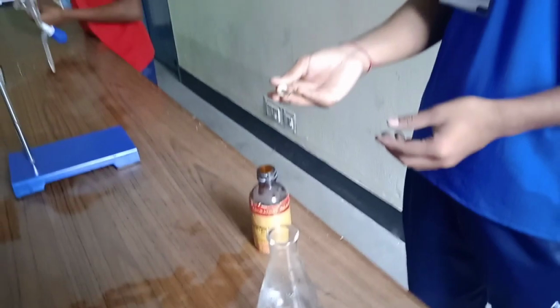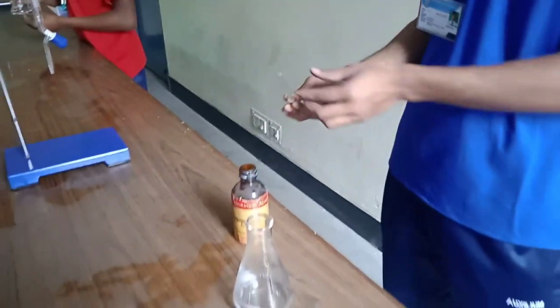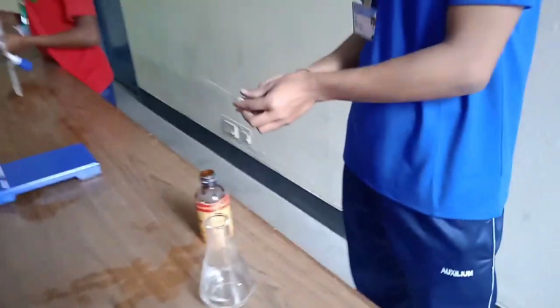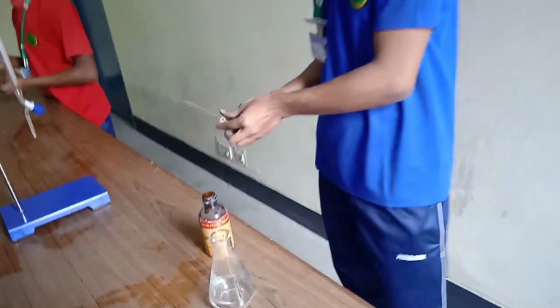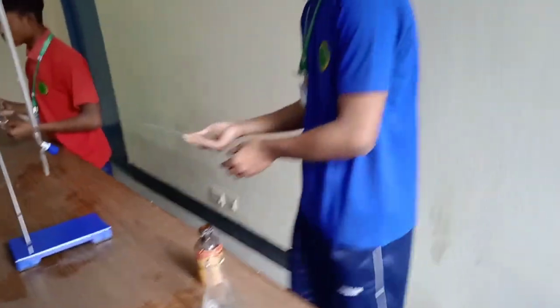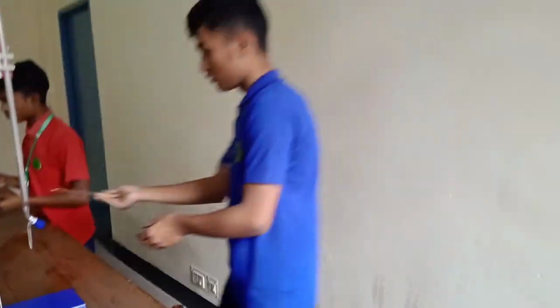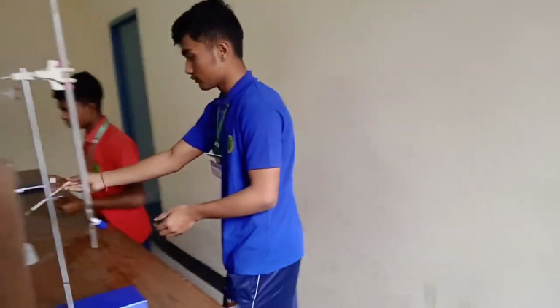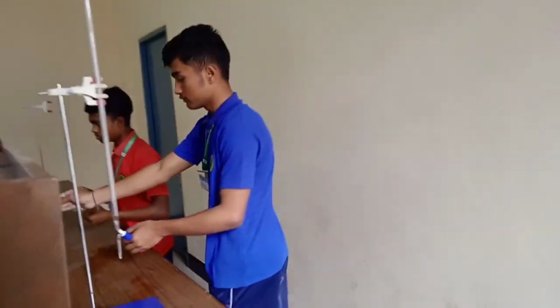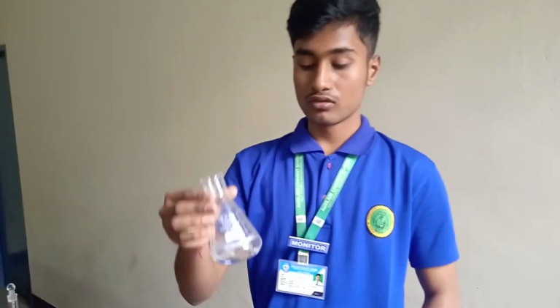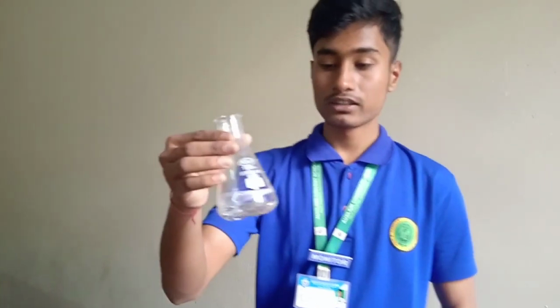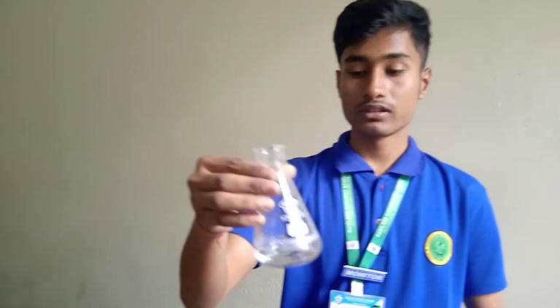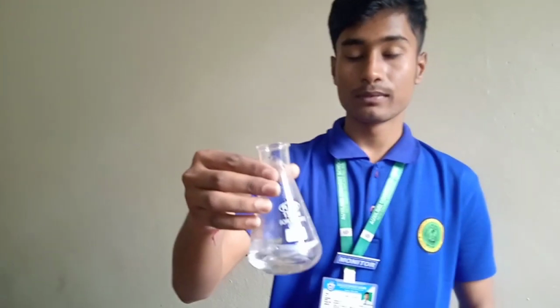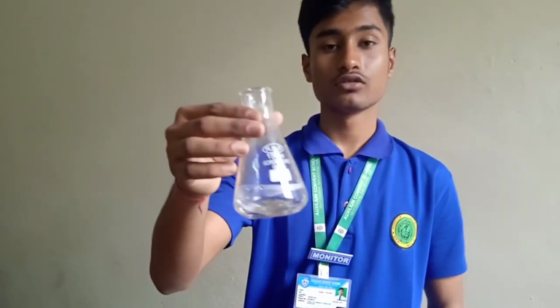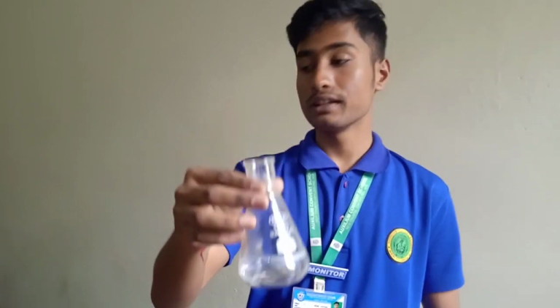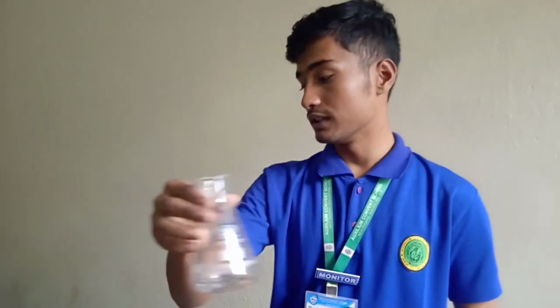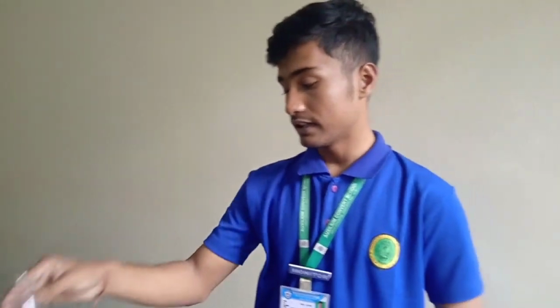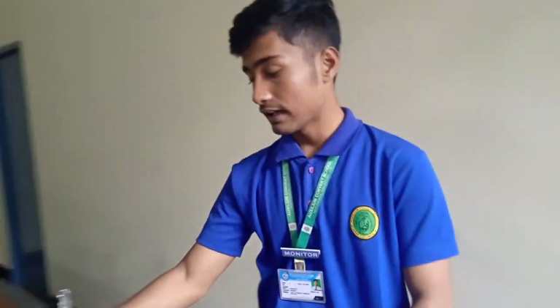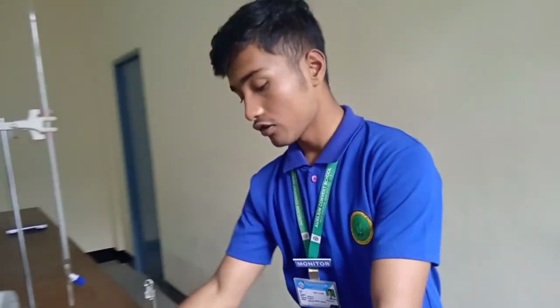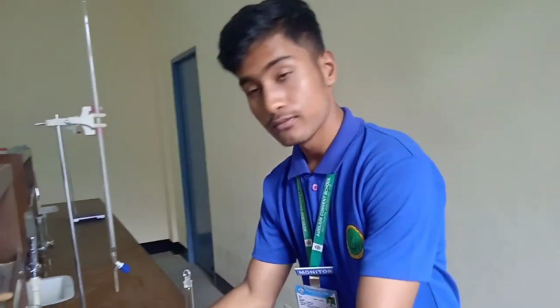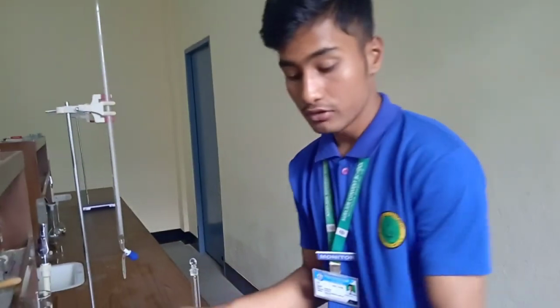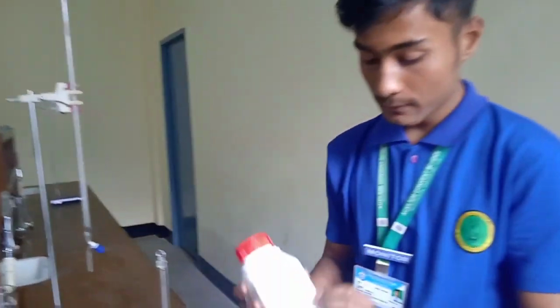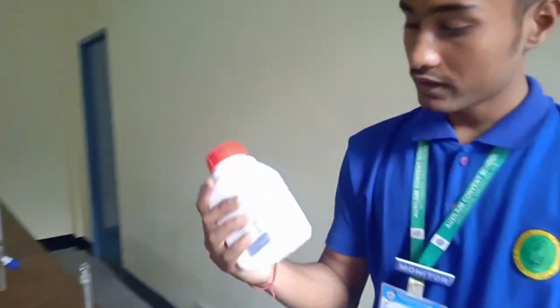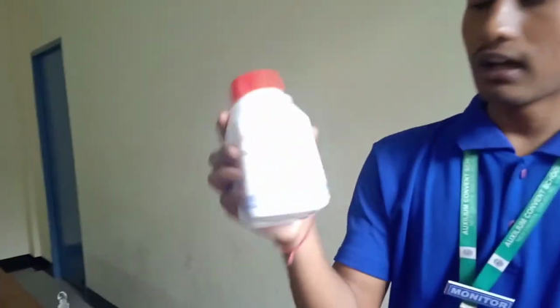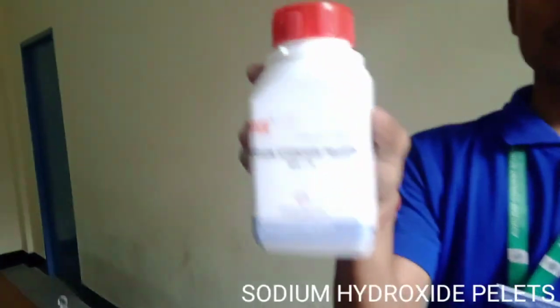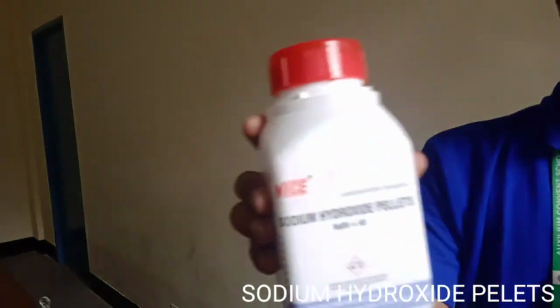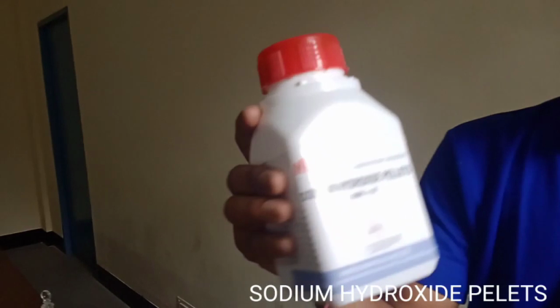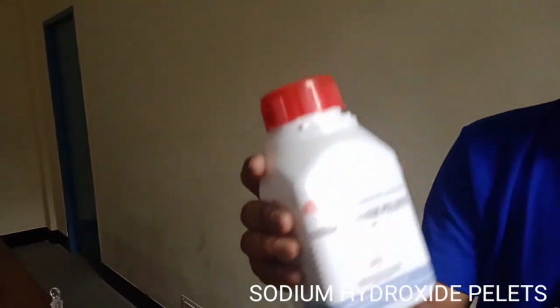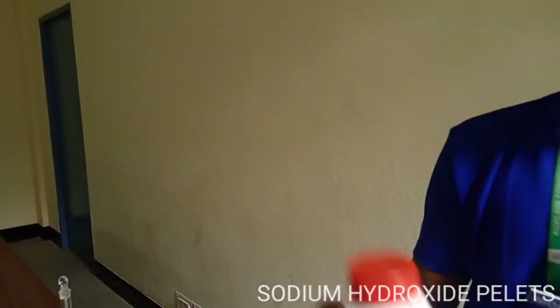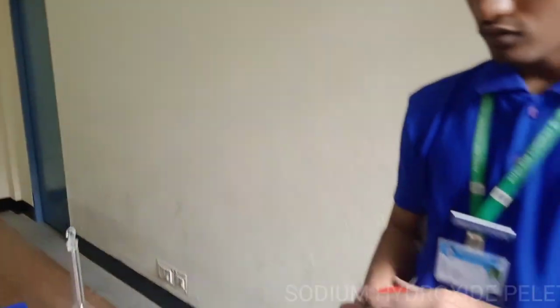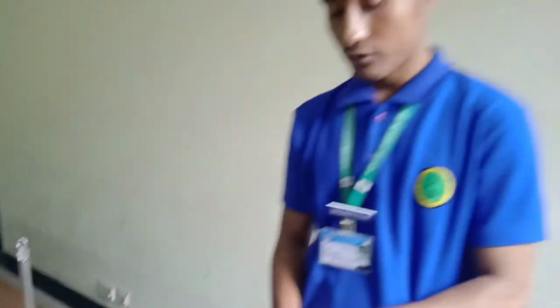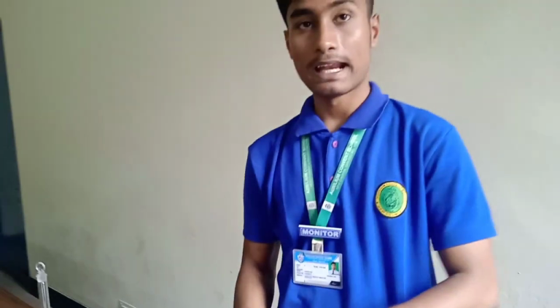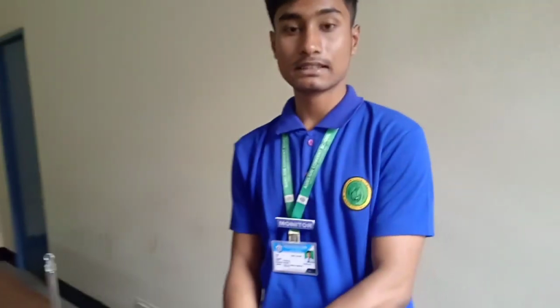As you can see we have added 3 drops of phenolphthalein, so the solution is prepared. We will keep it aside and now we will use sodium hydroxide pellets.